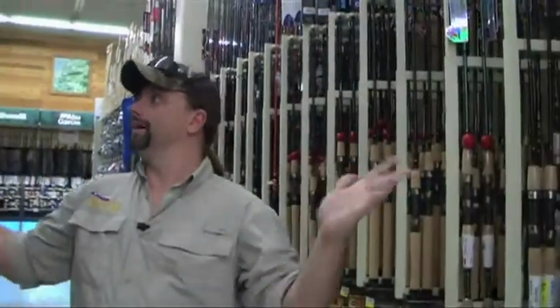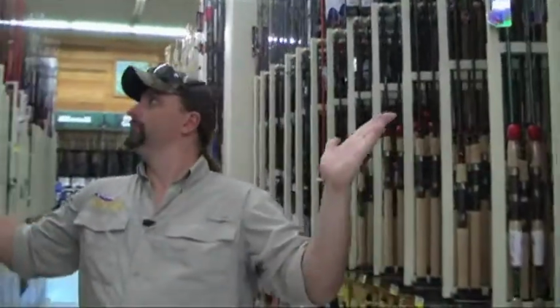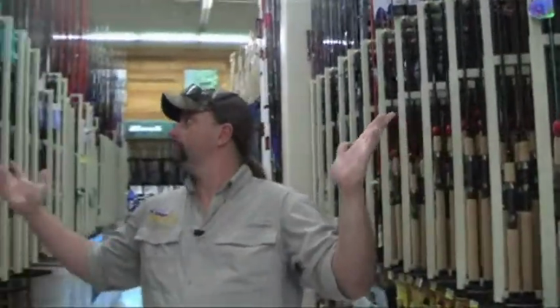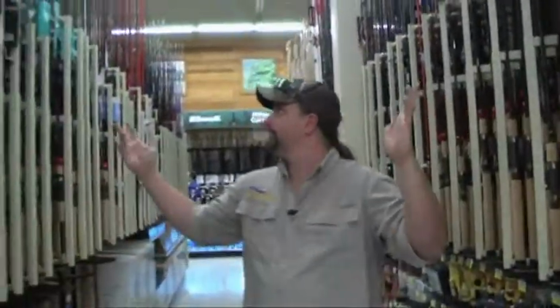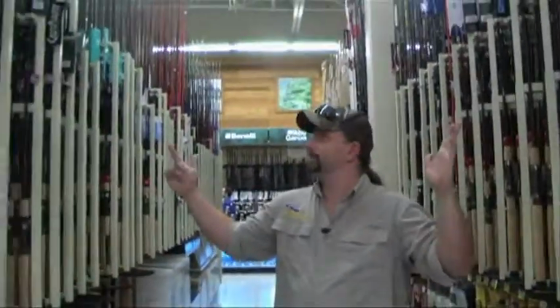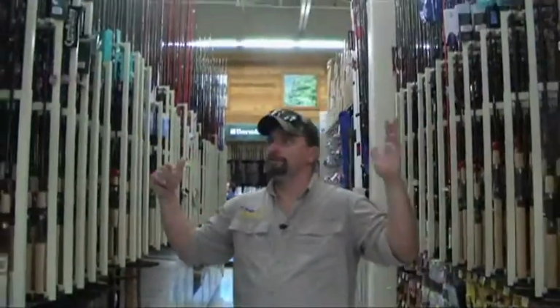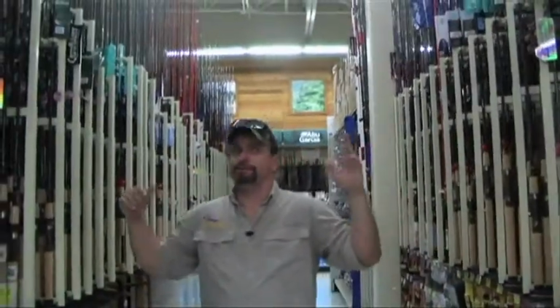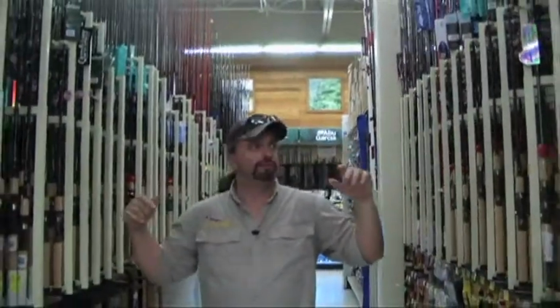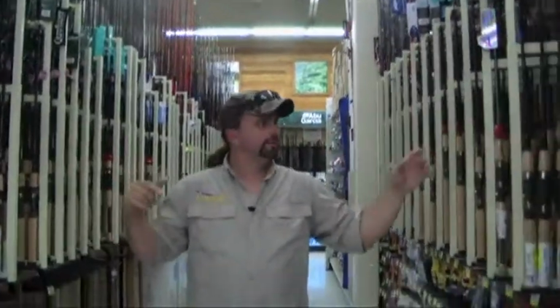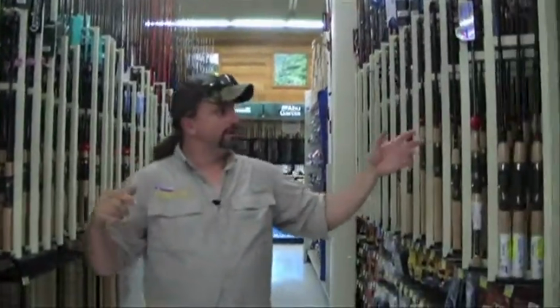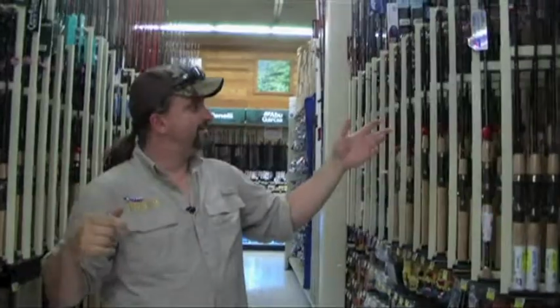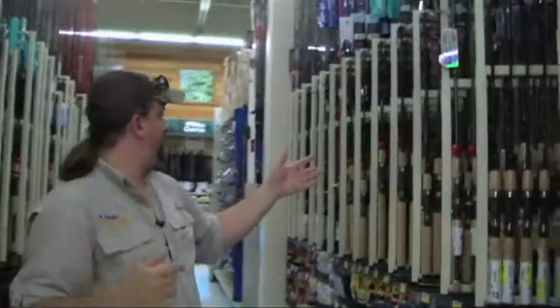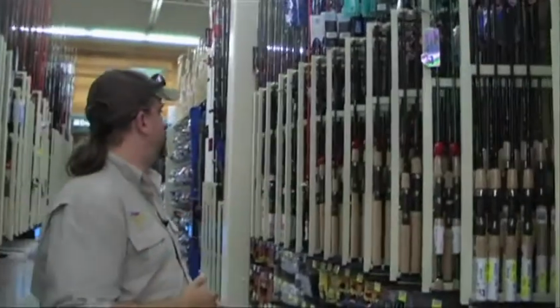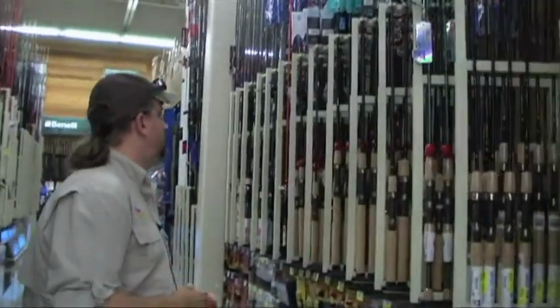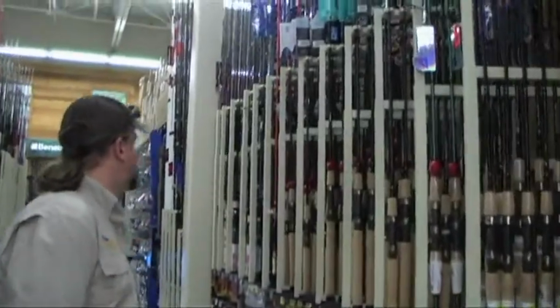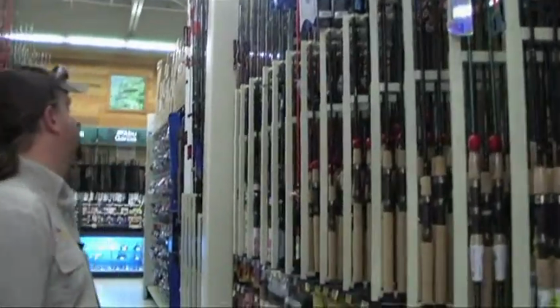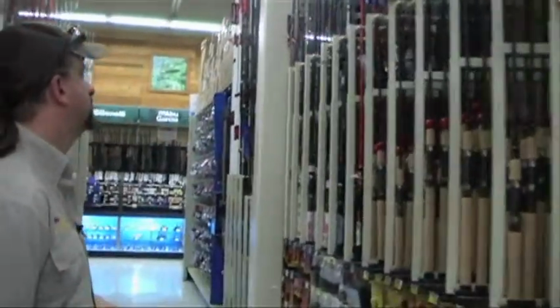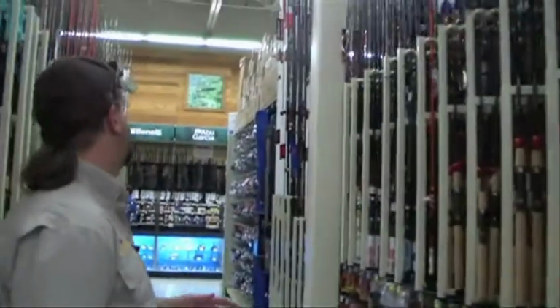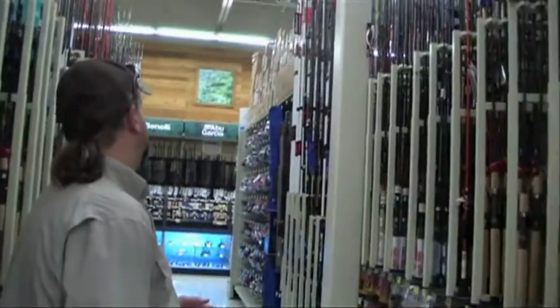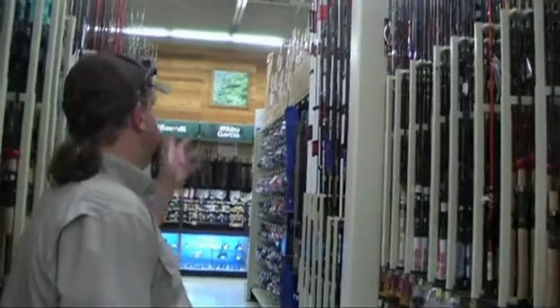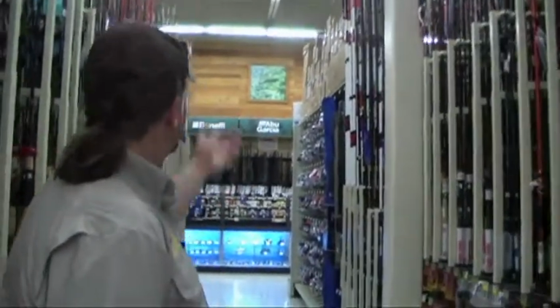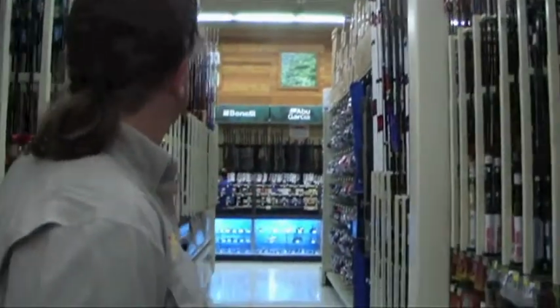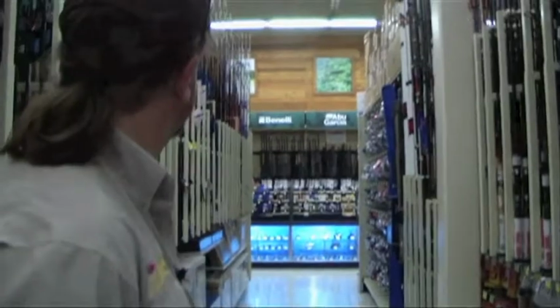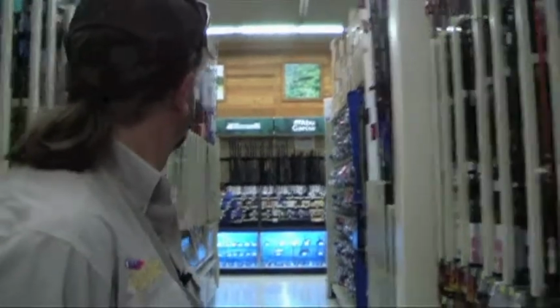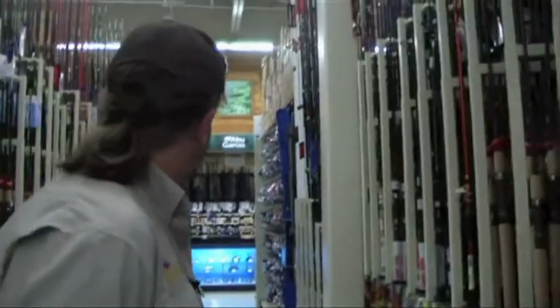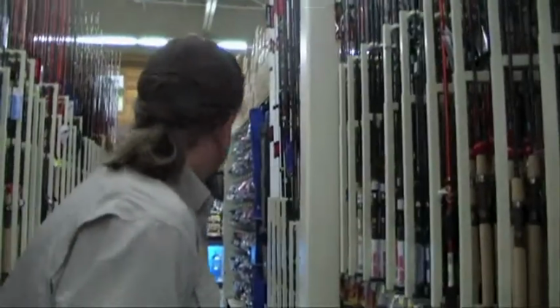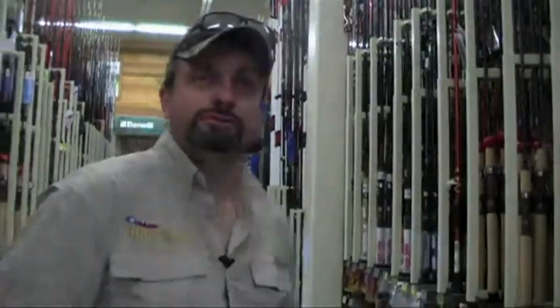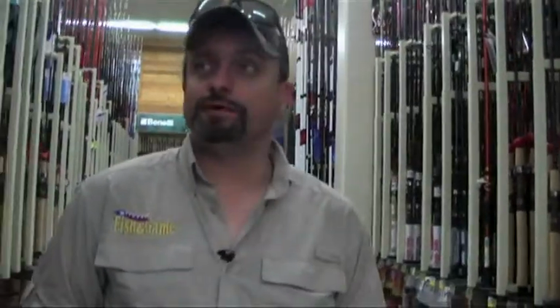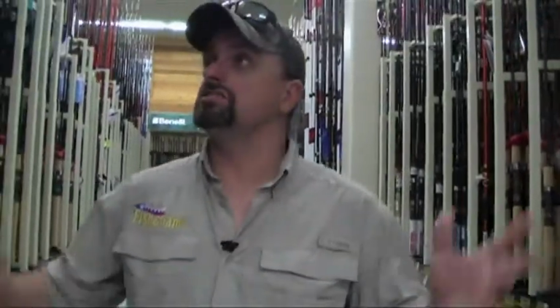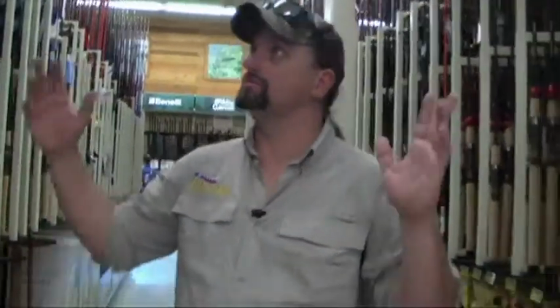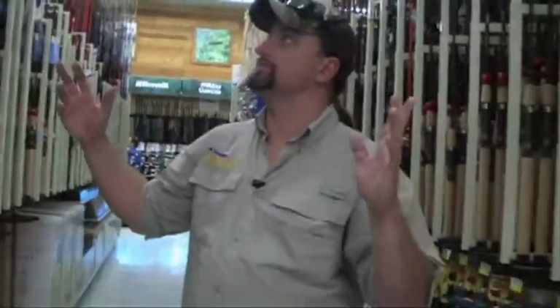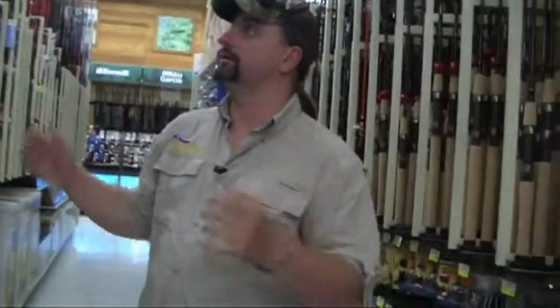Rod and reels — we're in rod and reel heaven right now. We've got everything: Castaway, All Star, Shimano, Shakespeare, Berkley, Falcon — you name it, just tons and tons of selection.